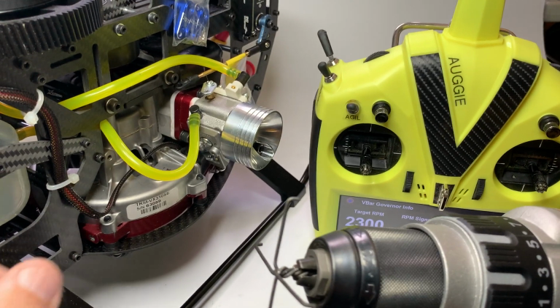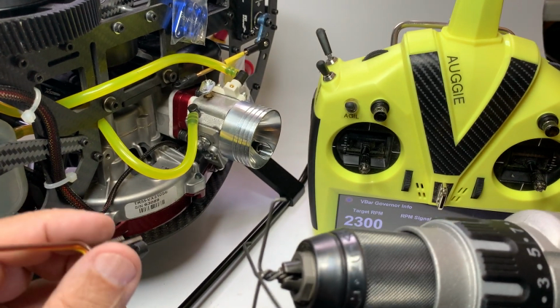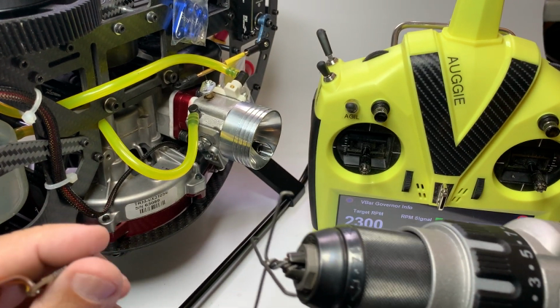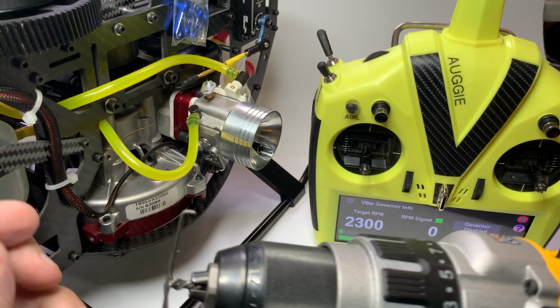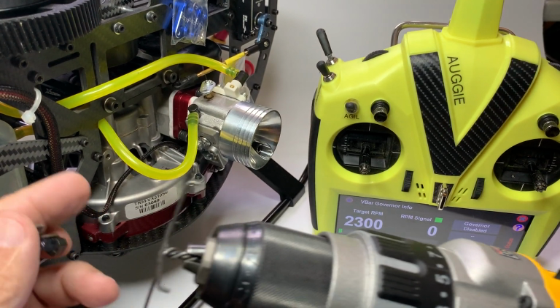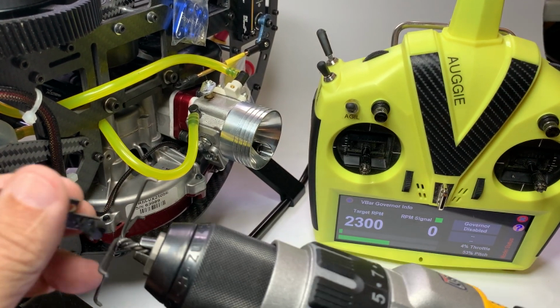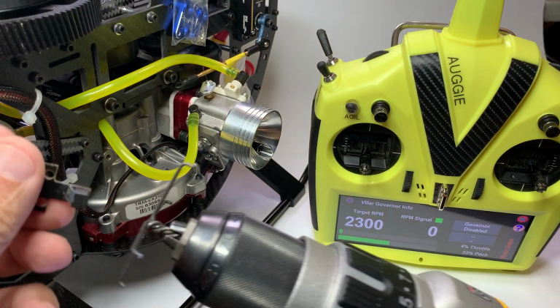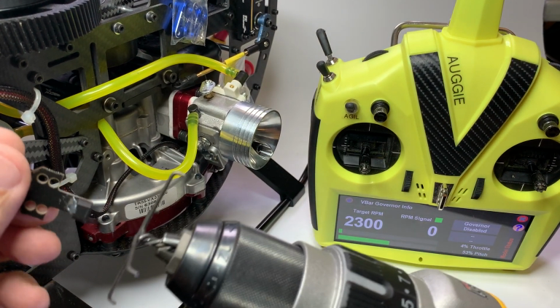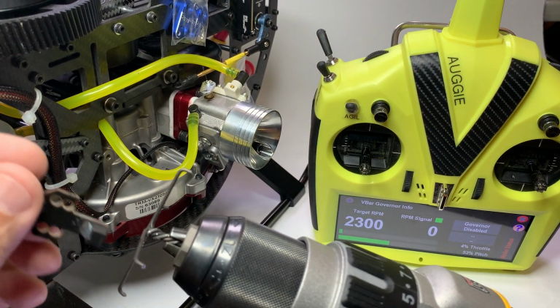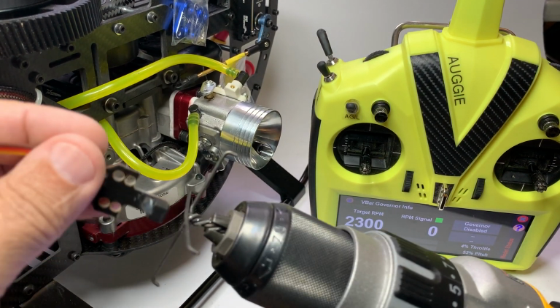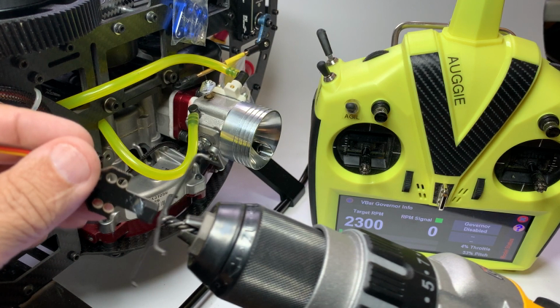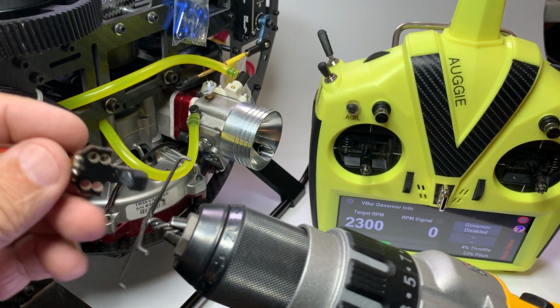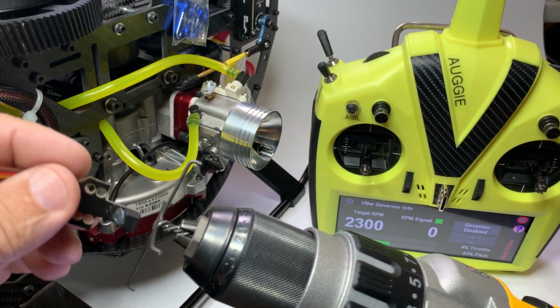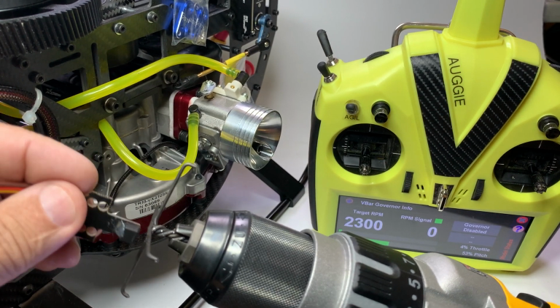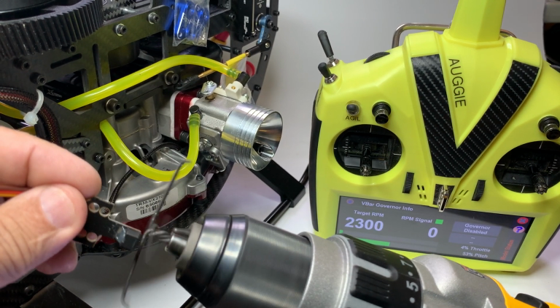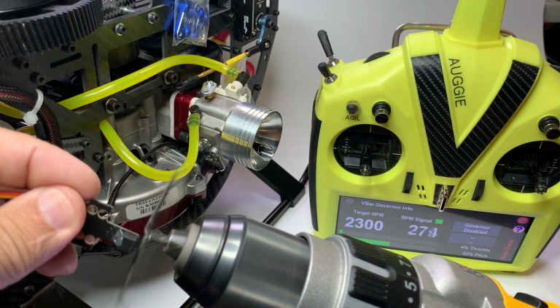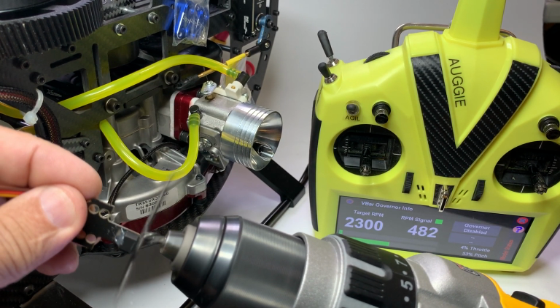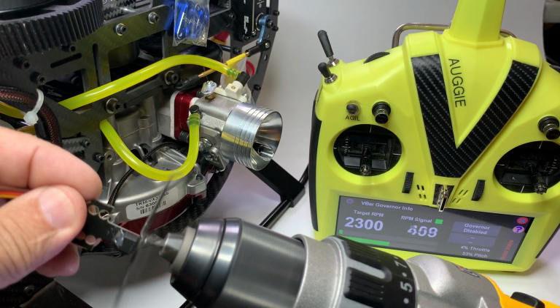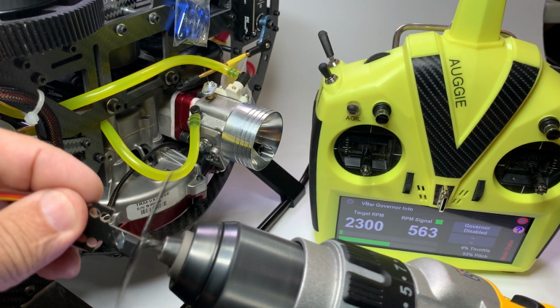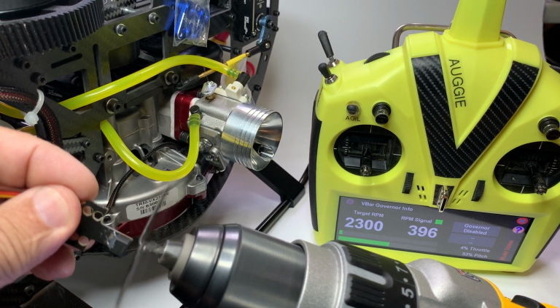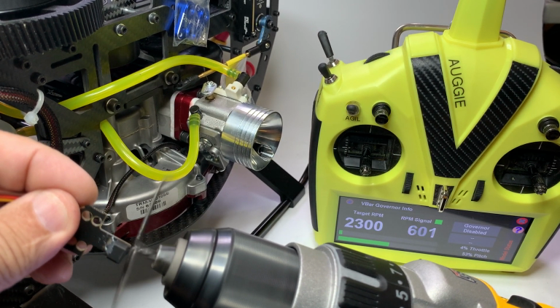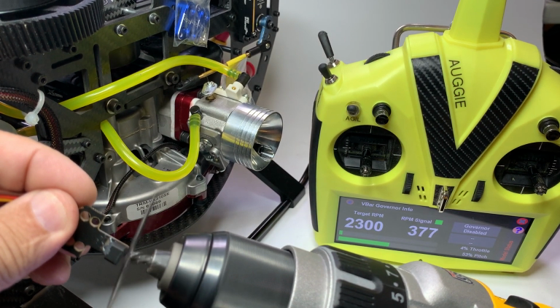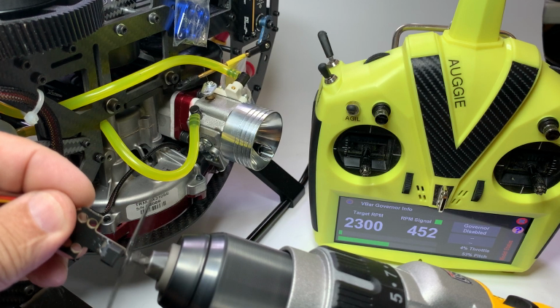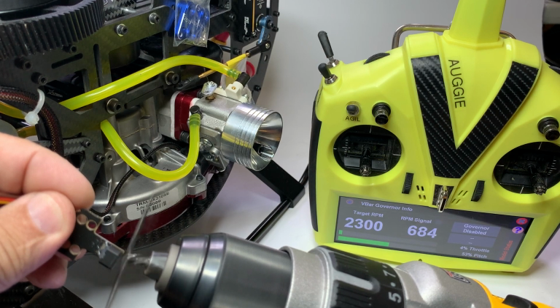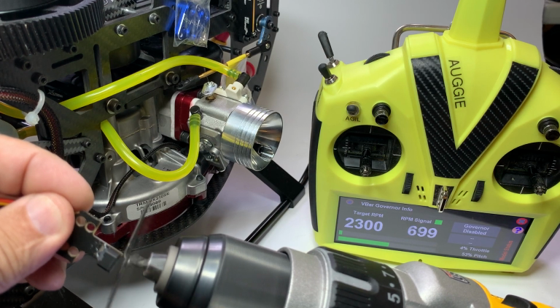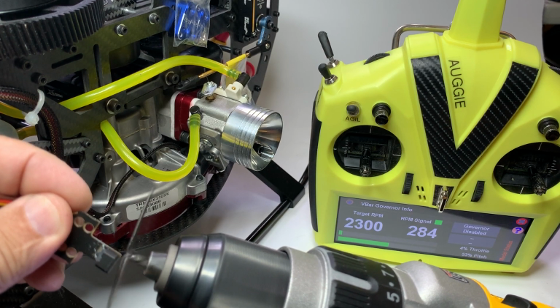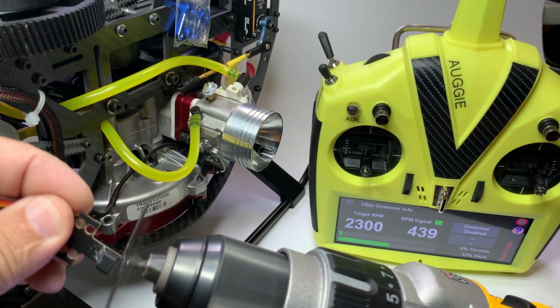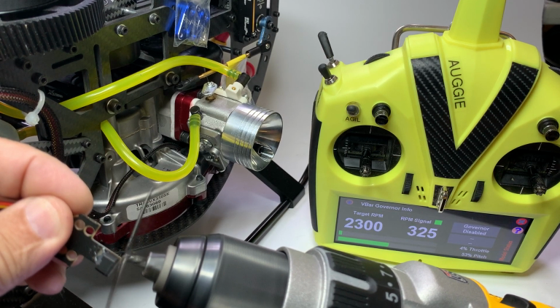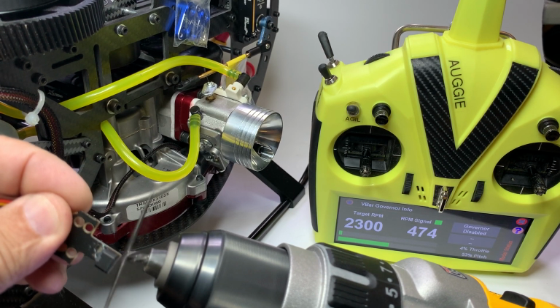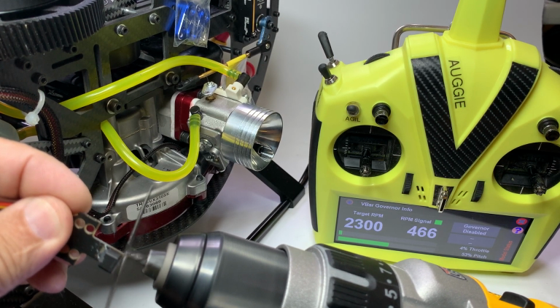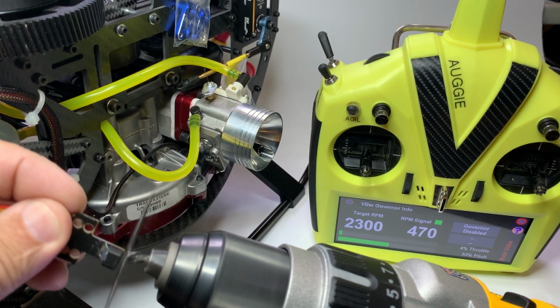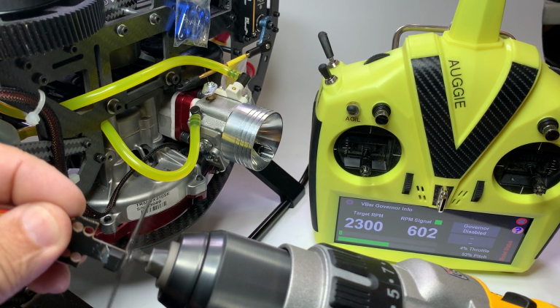If you notice on the RPM meter, you will notice that the moment I start doing this, you will see how it says 500-something, 300, or whatever — it means that it's working correctly.